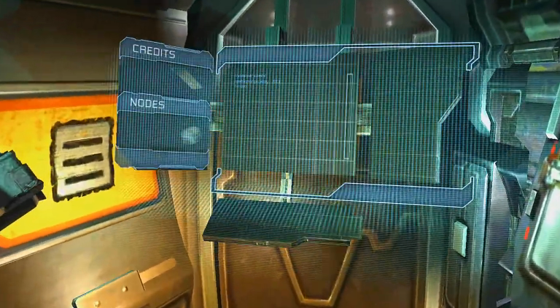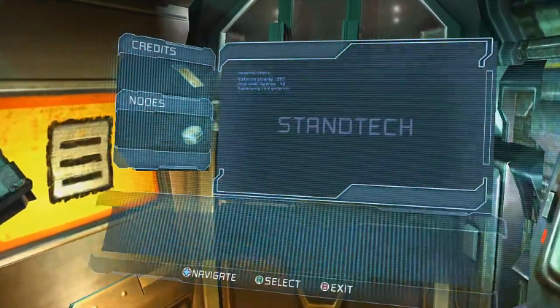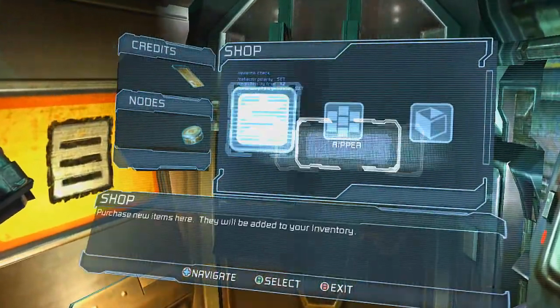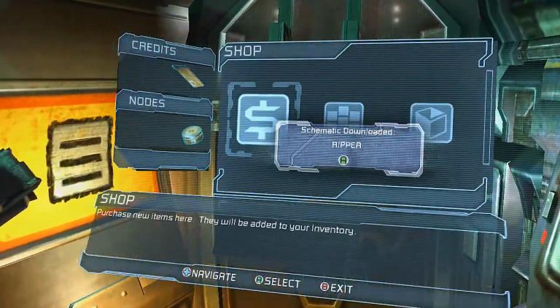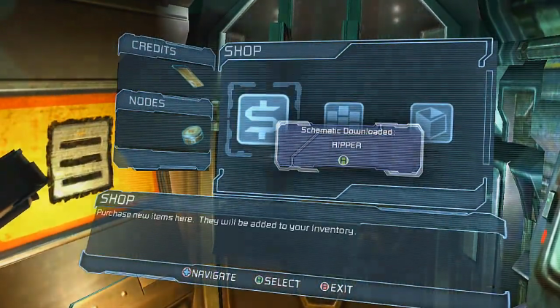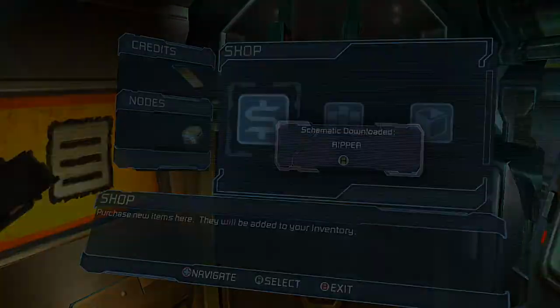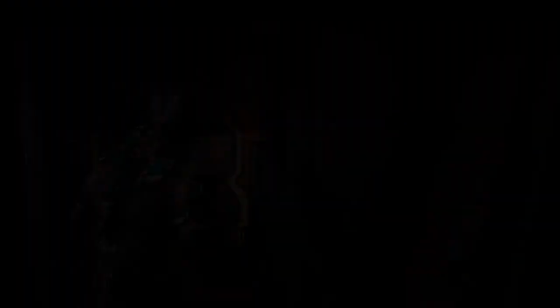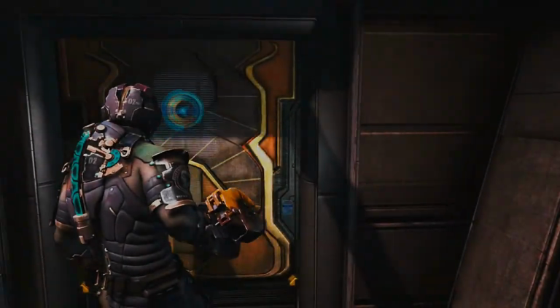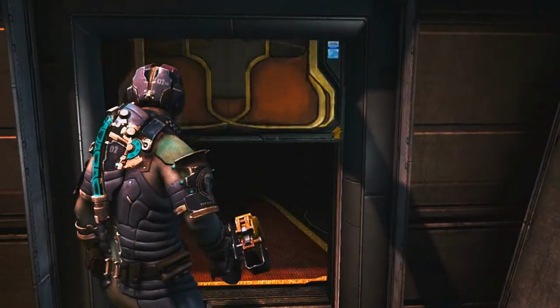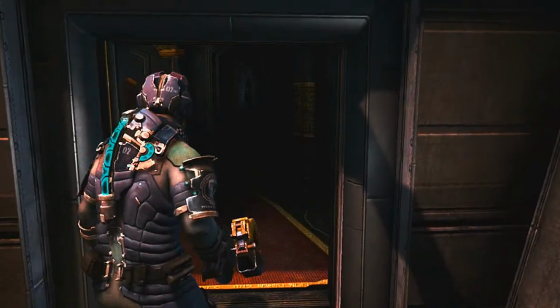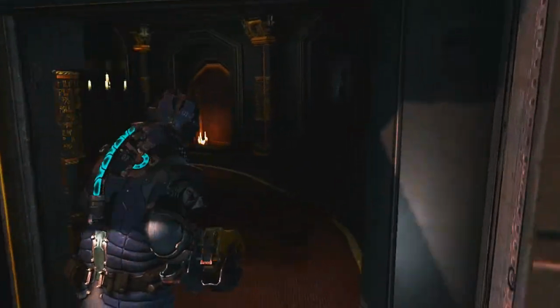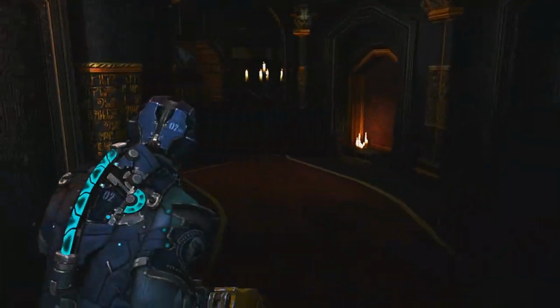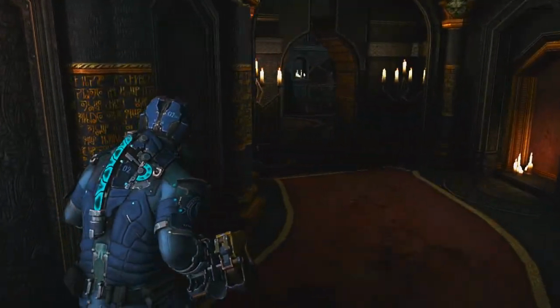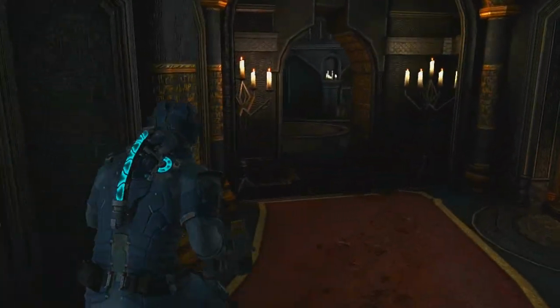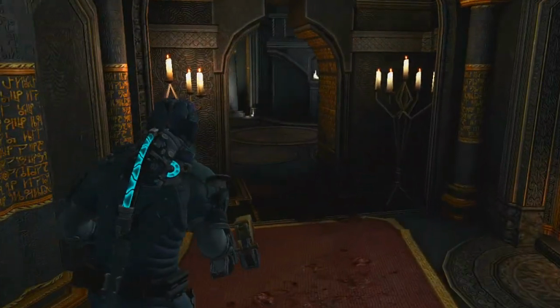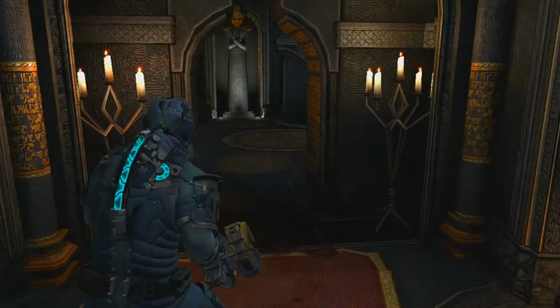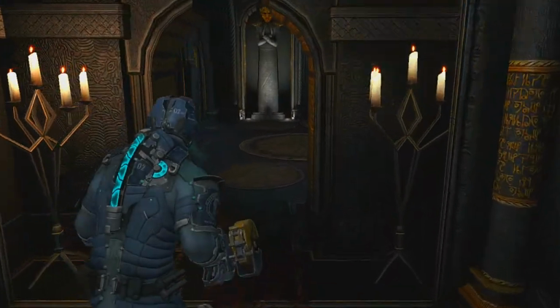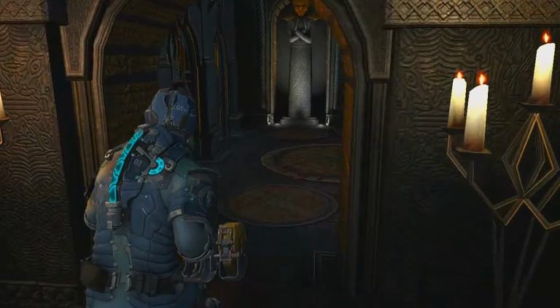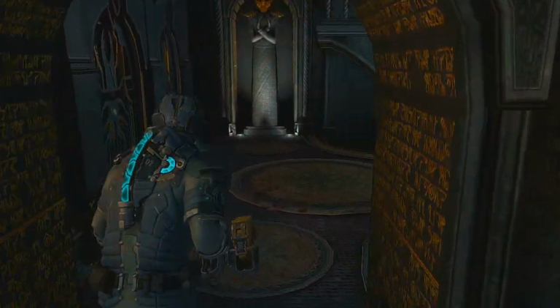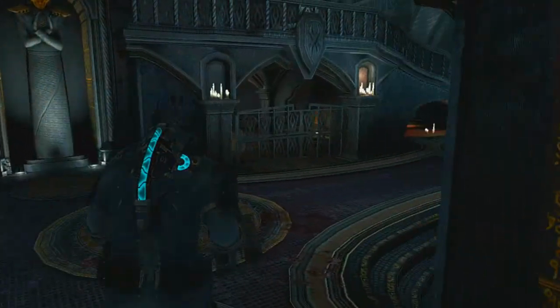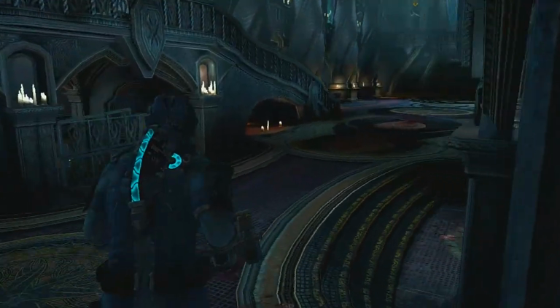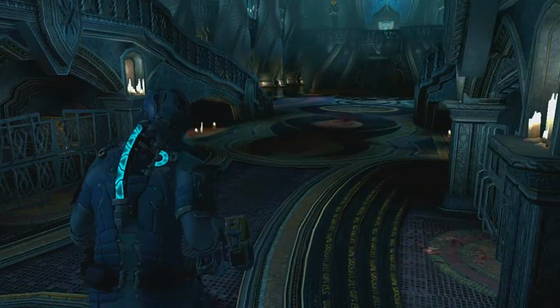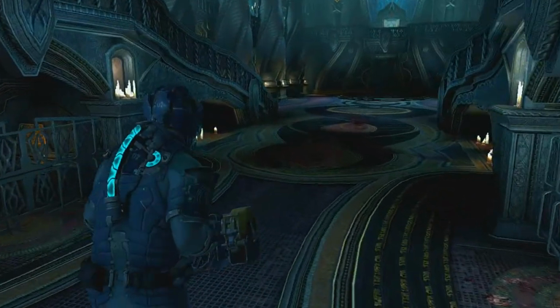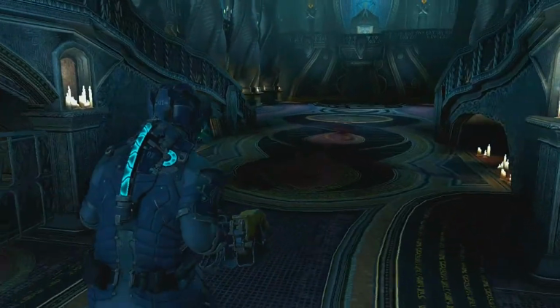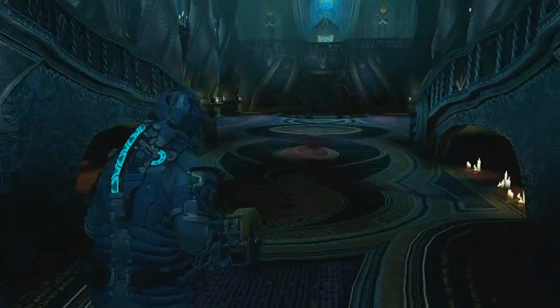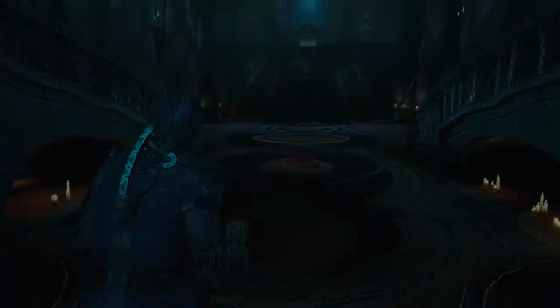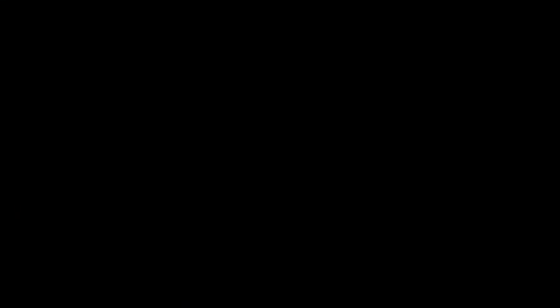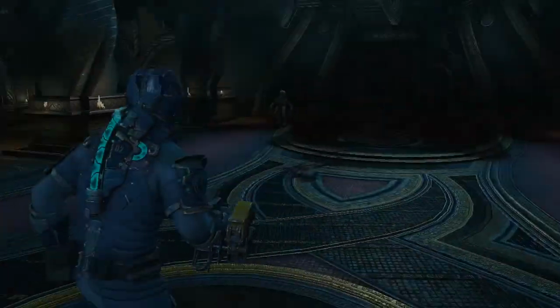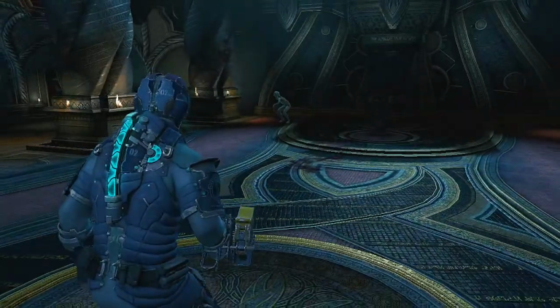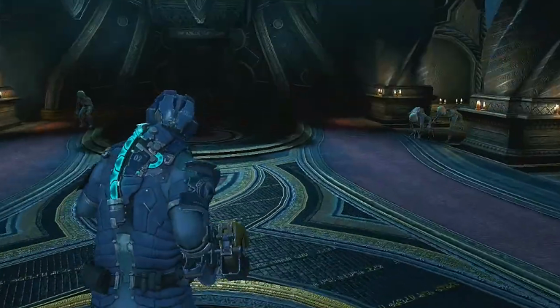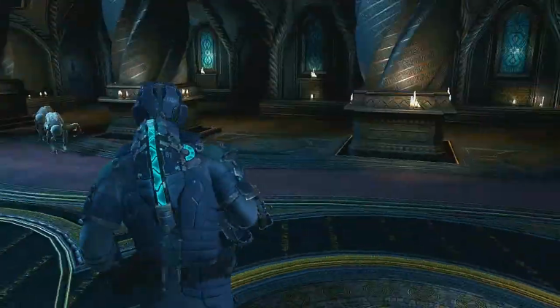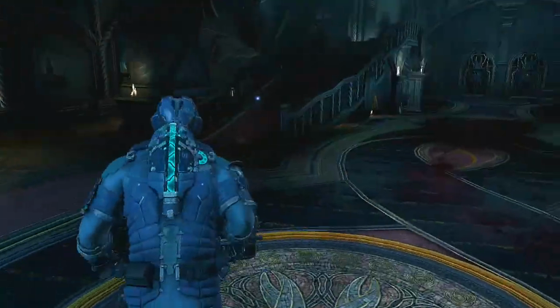Now that you have your Ripper, a few rooms past that store you'll find this cathedral-looking, big creepy room. I'm going to make a quick cut here to avoid spoiling a cutscene, but right after that cutscene you'll be attacked by a bunch of these little guys called the pack.